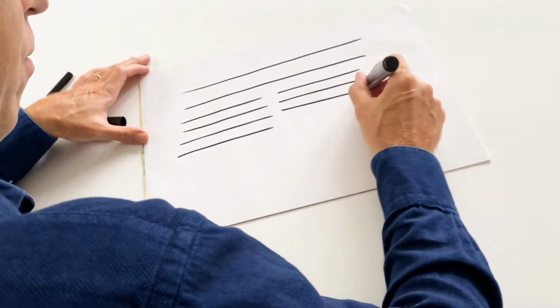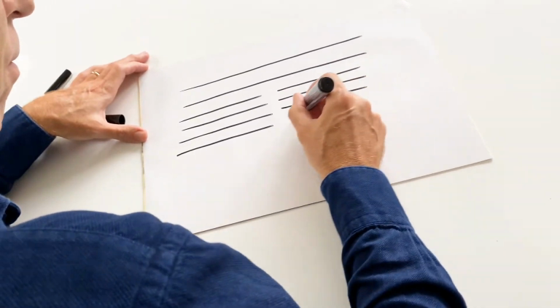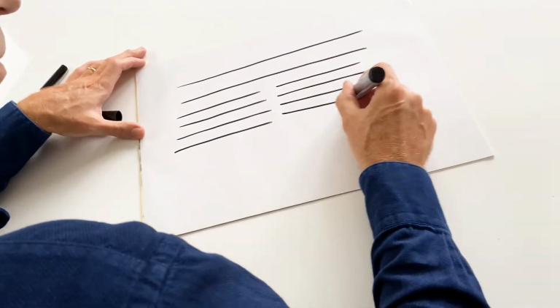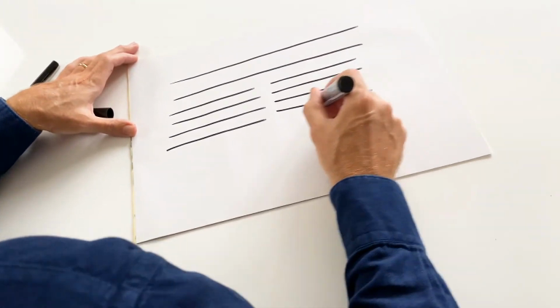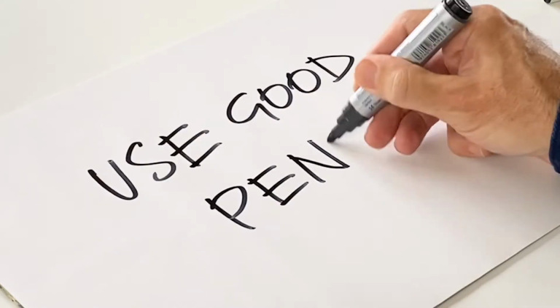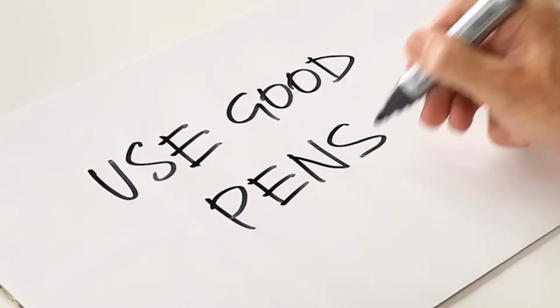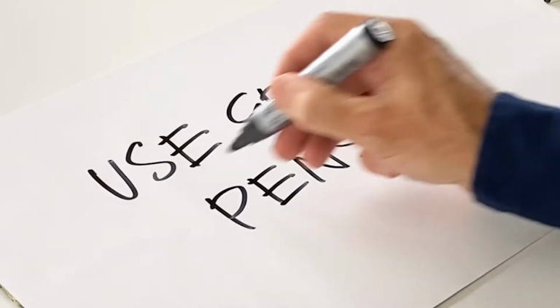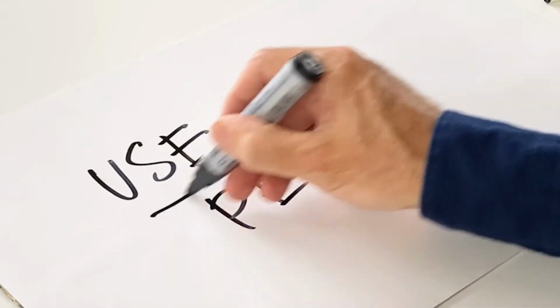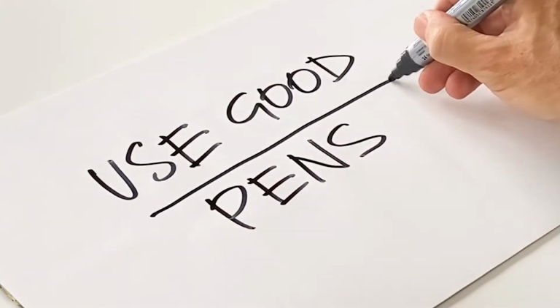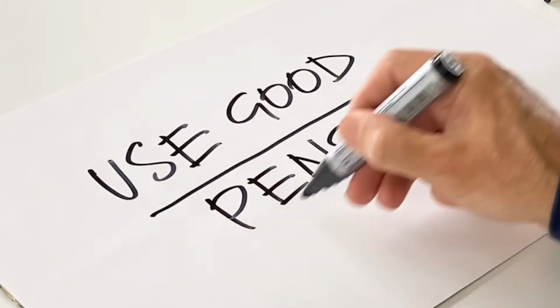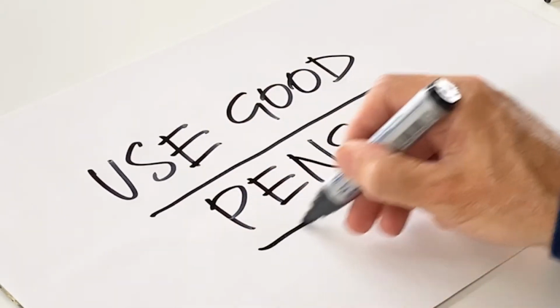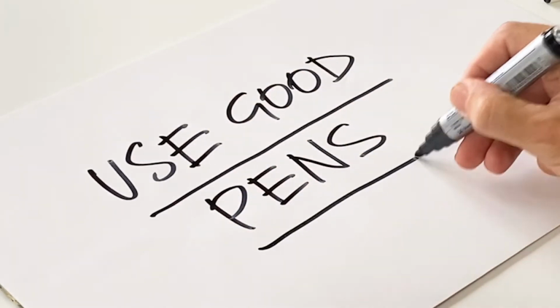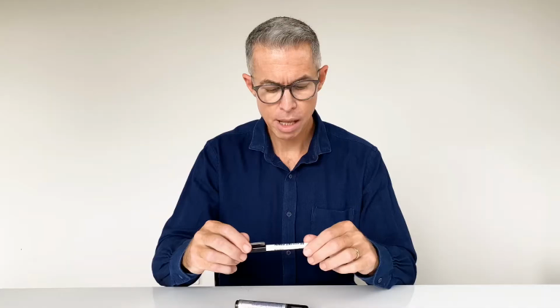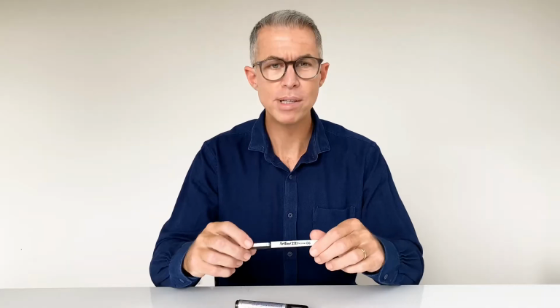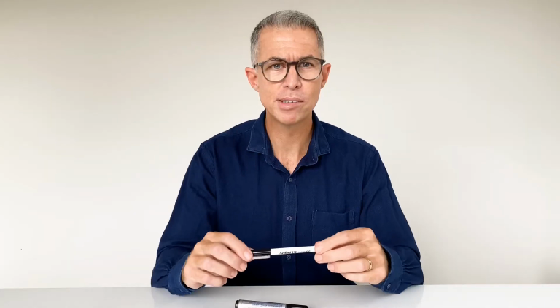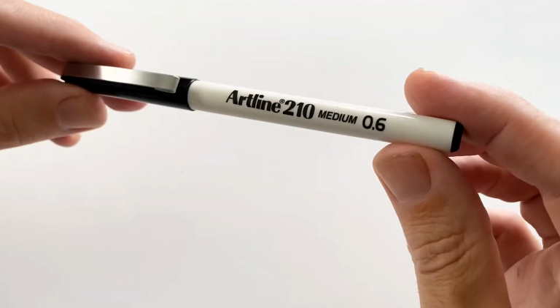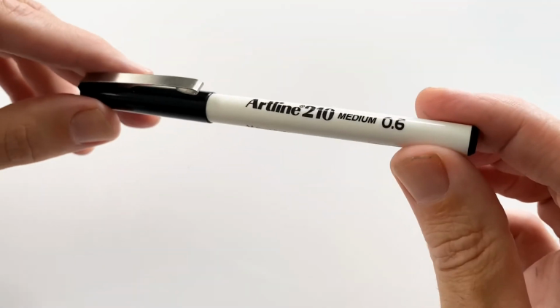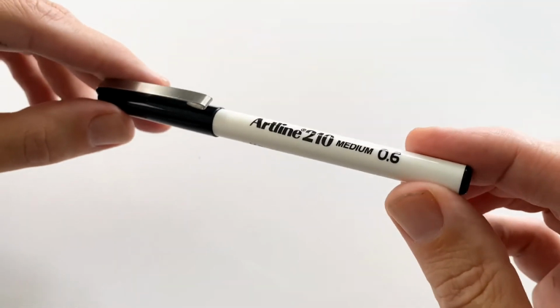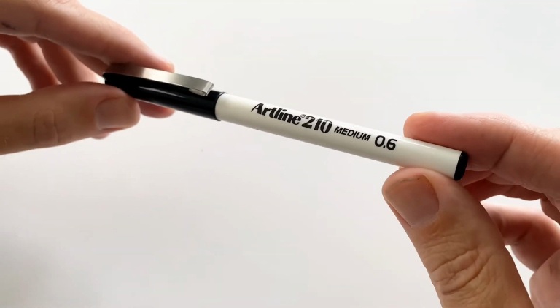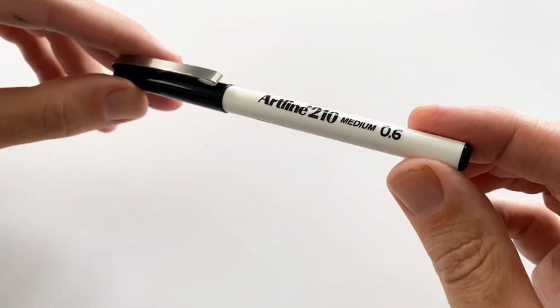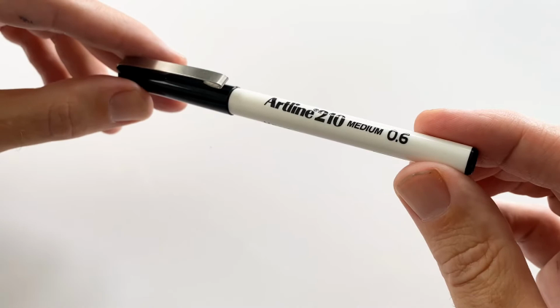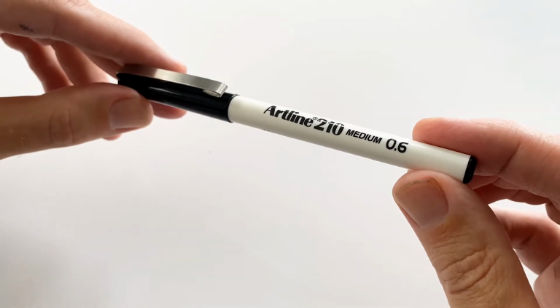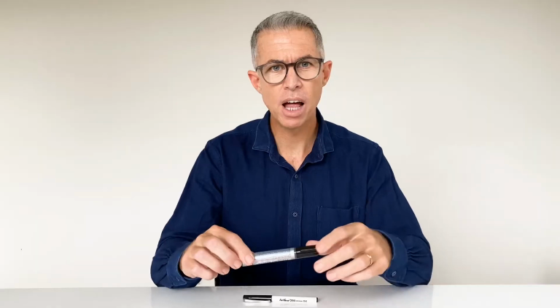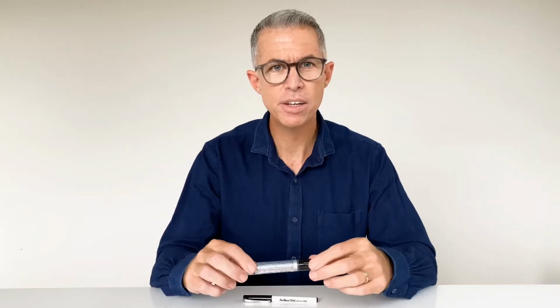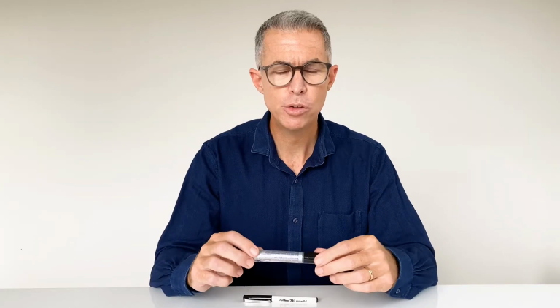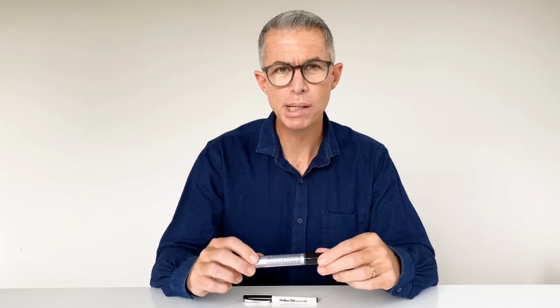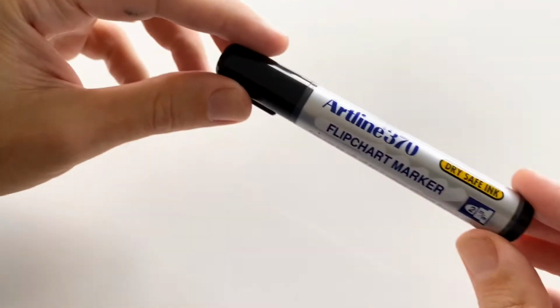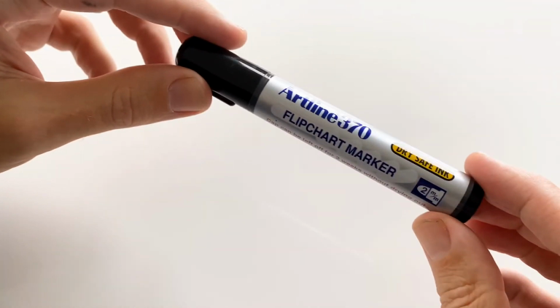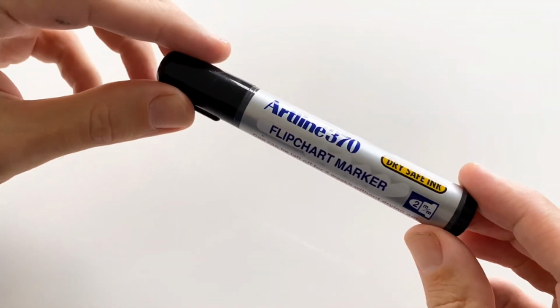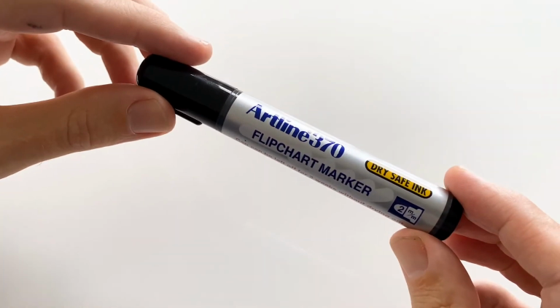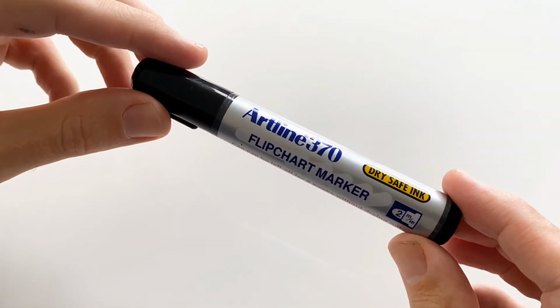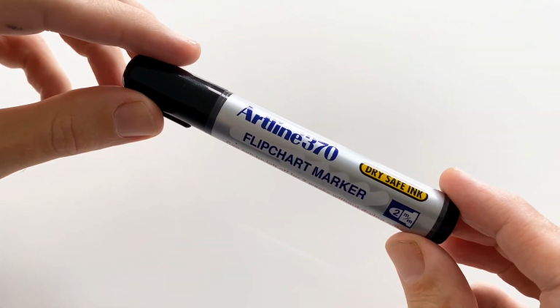Here's tip number two: use good pens. I prefer an Artline 0.6 fine liner and an Artline 2 millimeter bullet point flip chart marker.